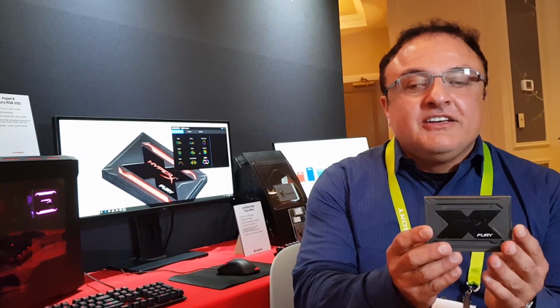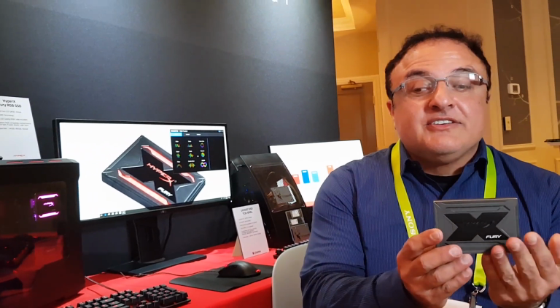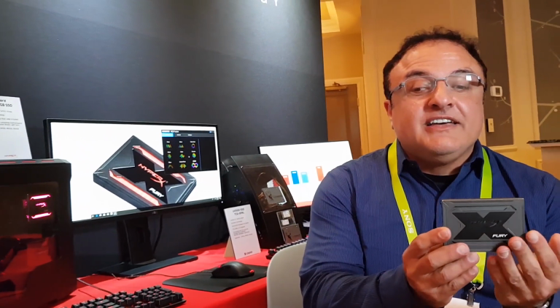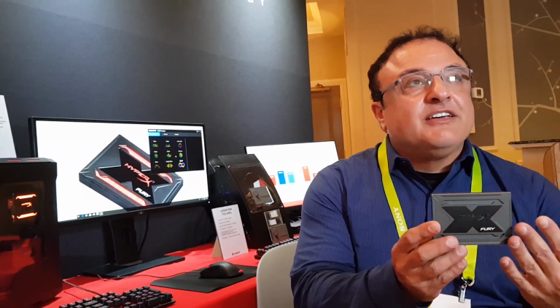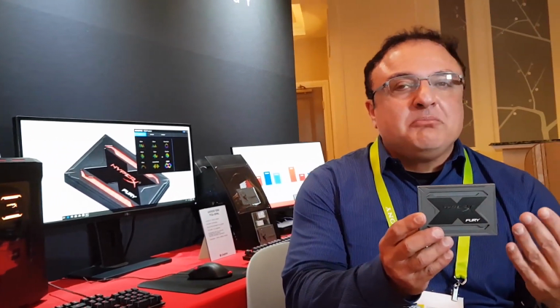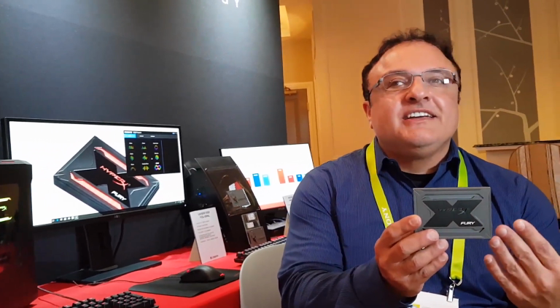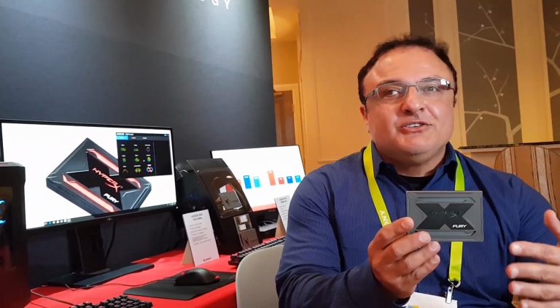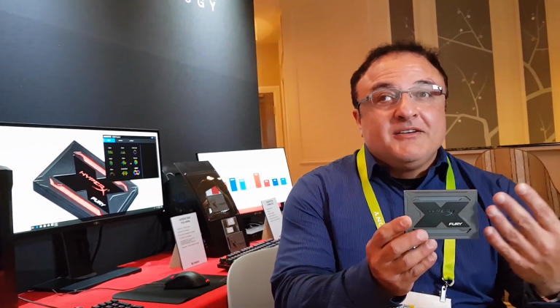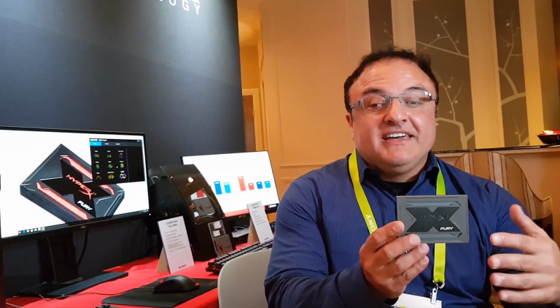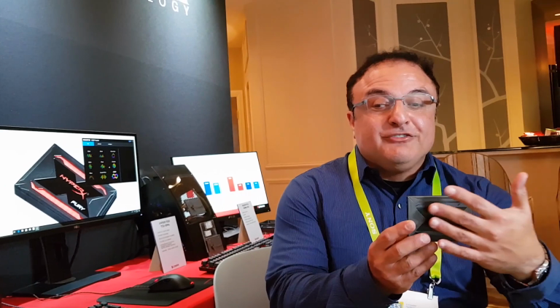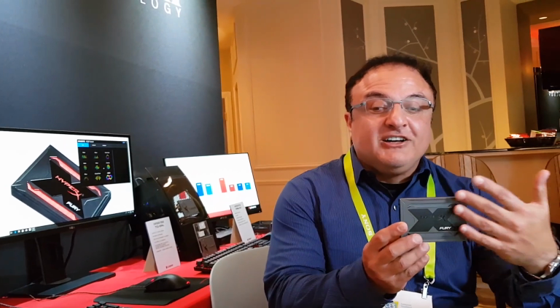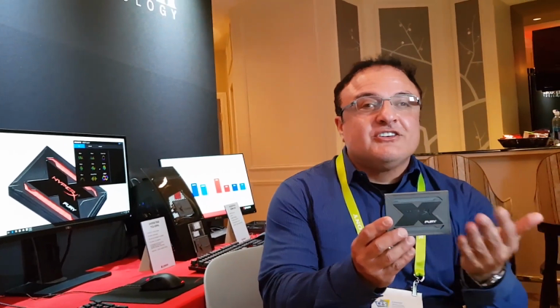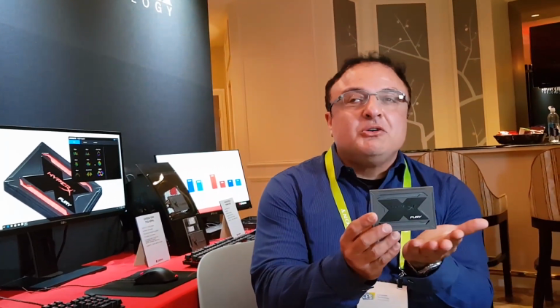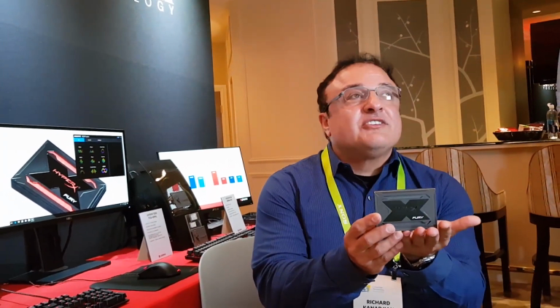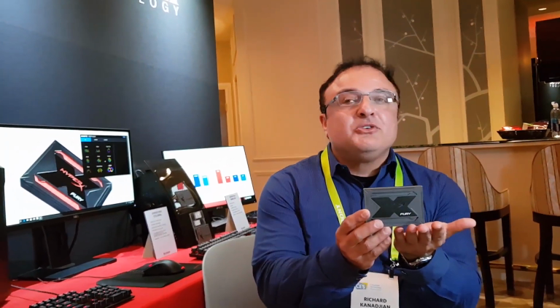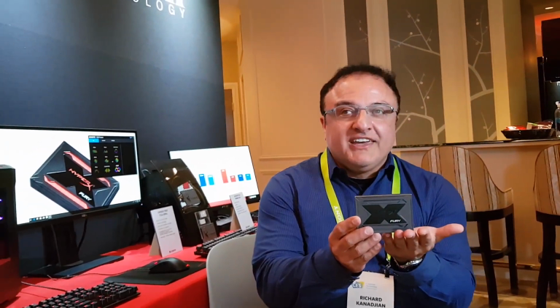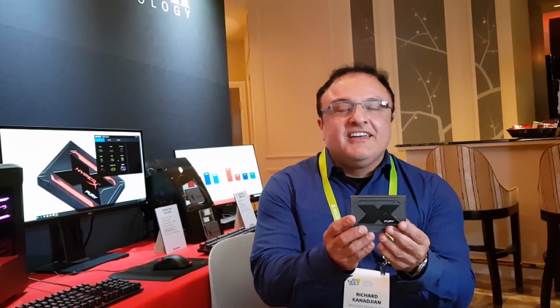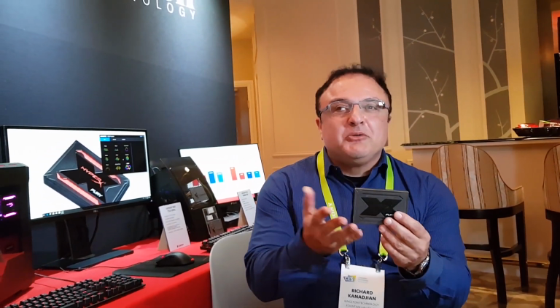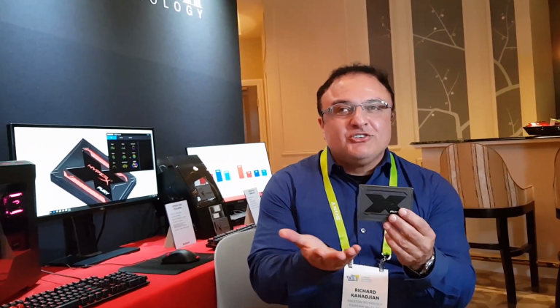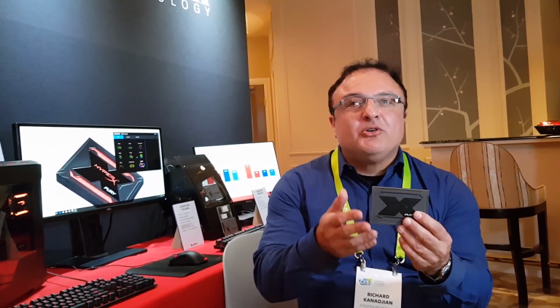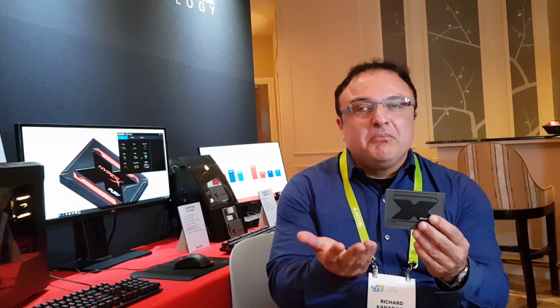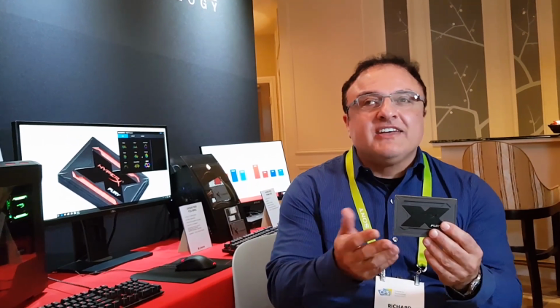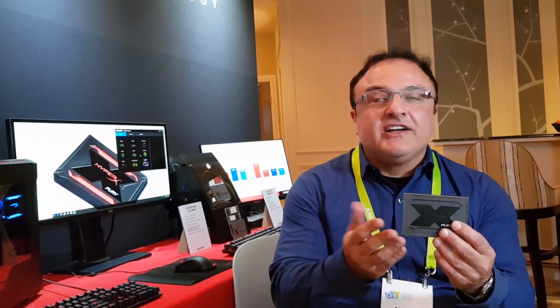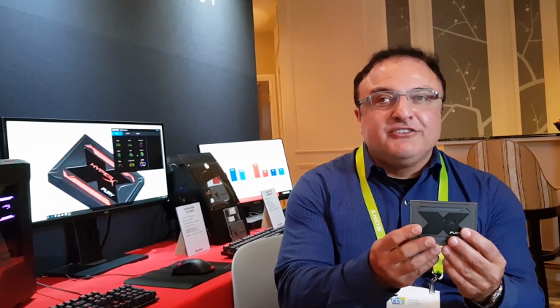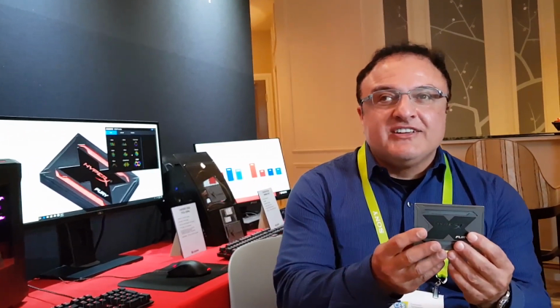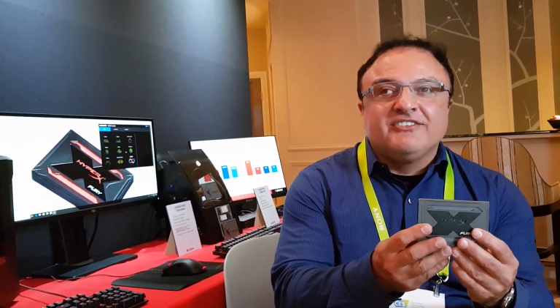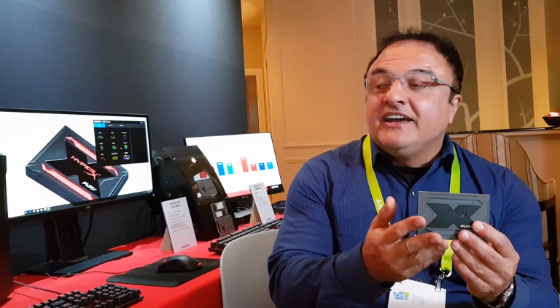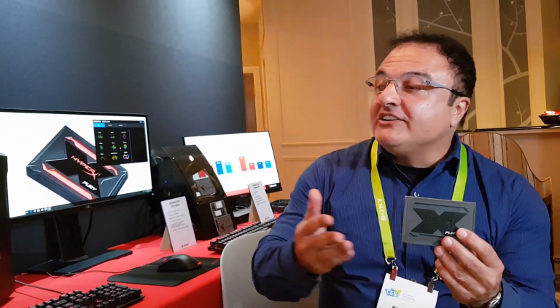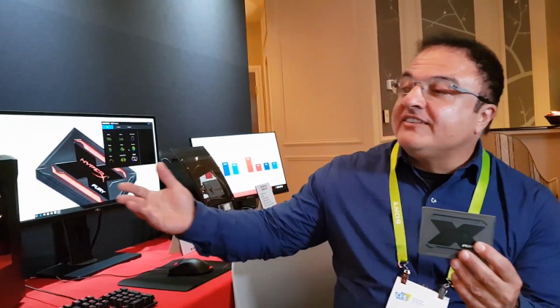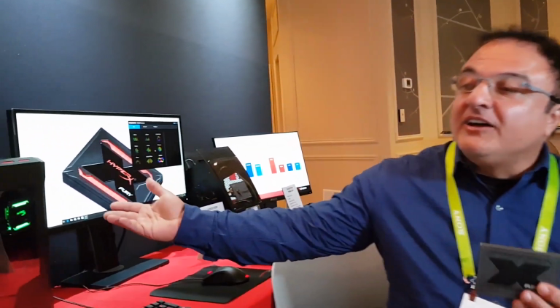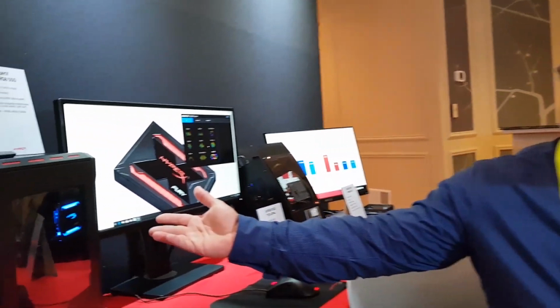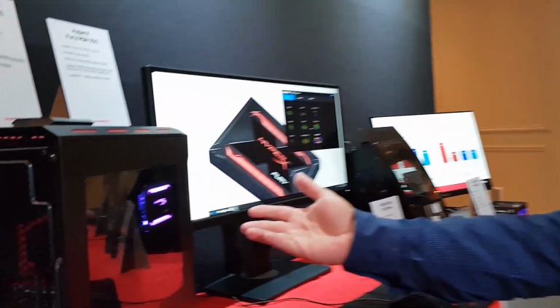This is a light that will give you the ability to make different colors show inside your beautiful case, and will match your keyboard, mouse, and other LED devices that you have. And you can actually see it in operation right here.